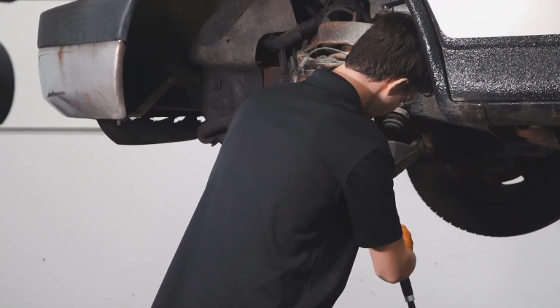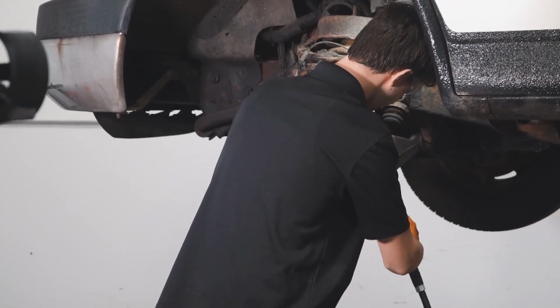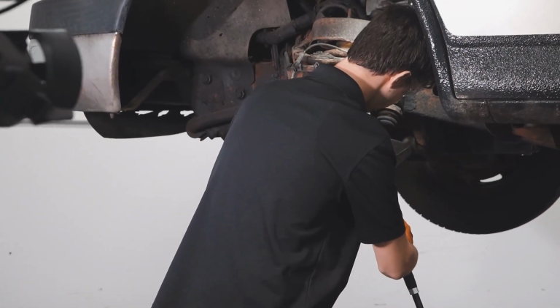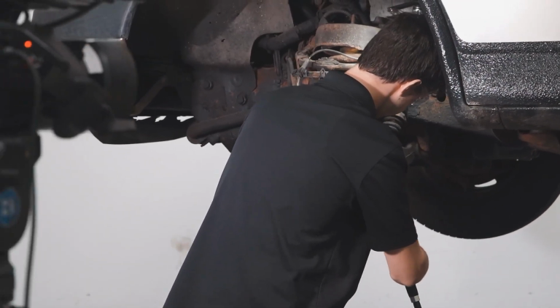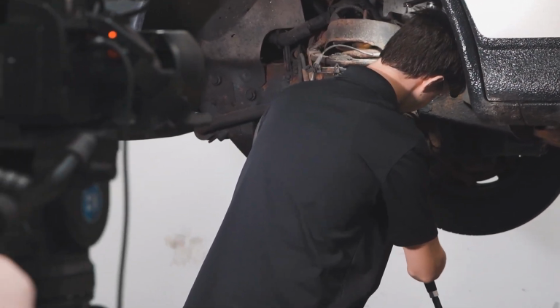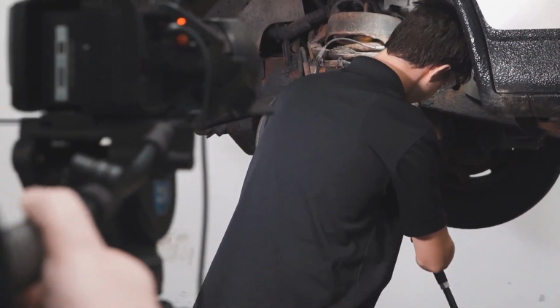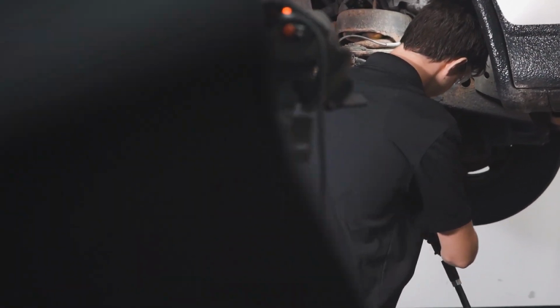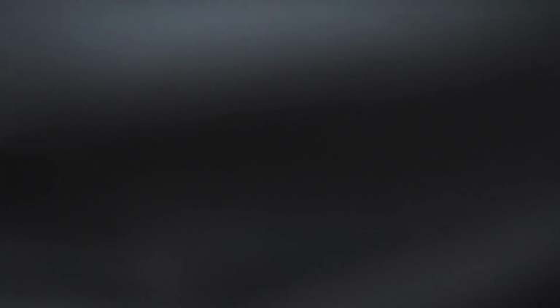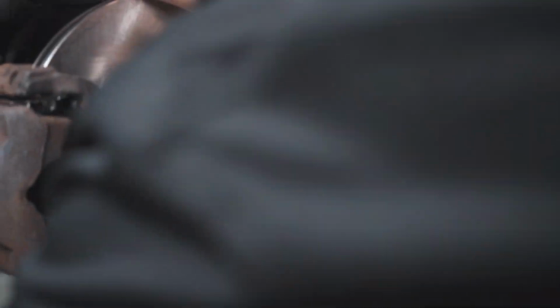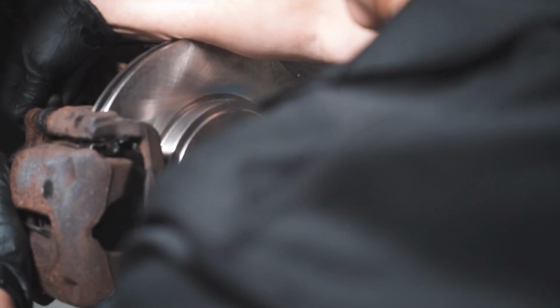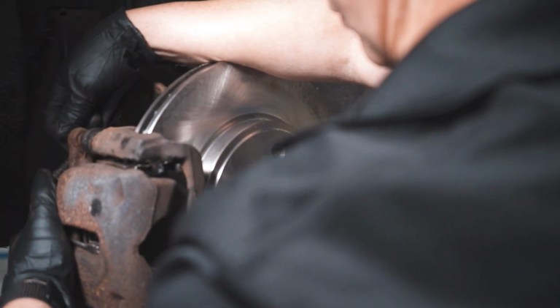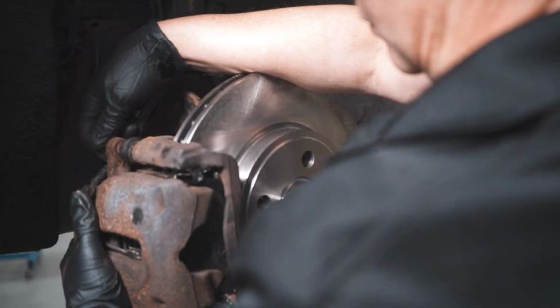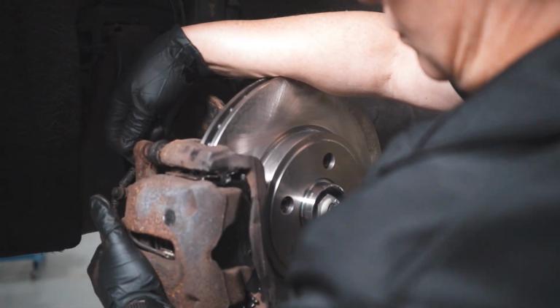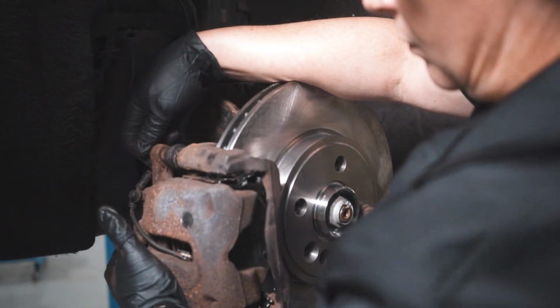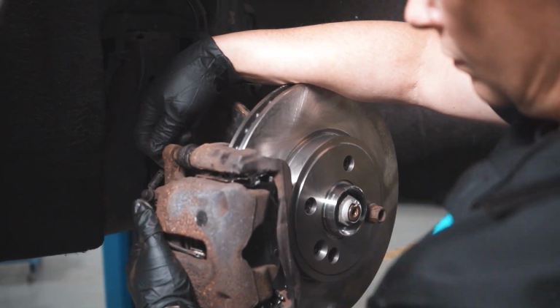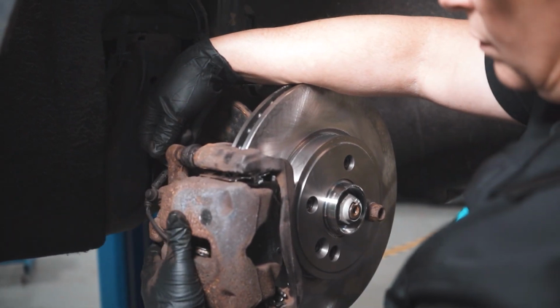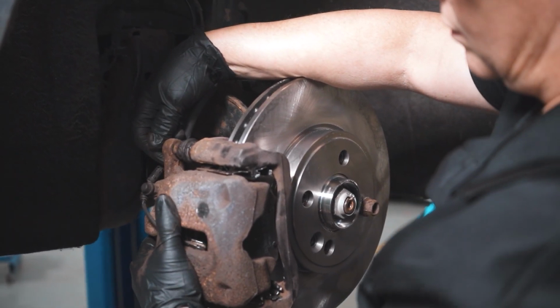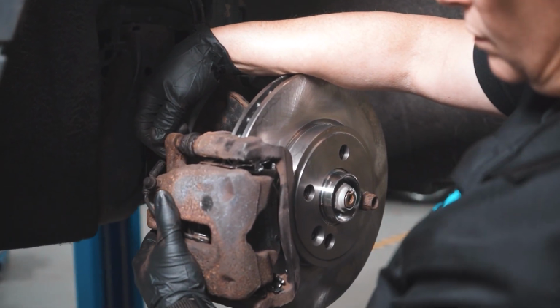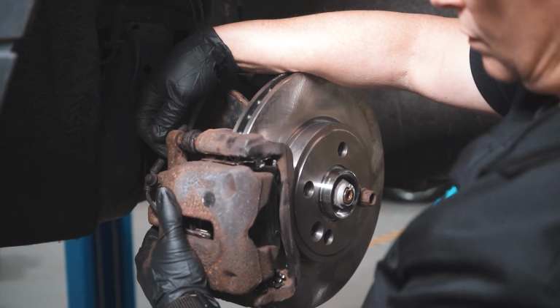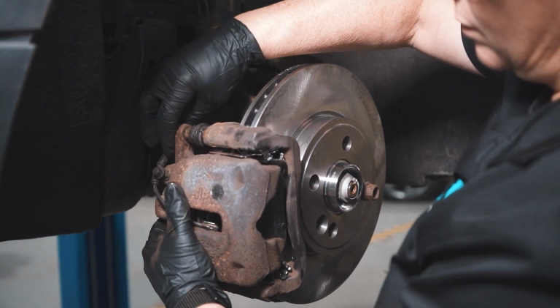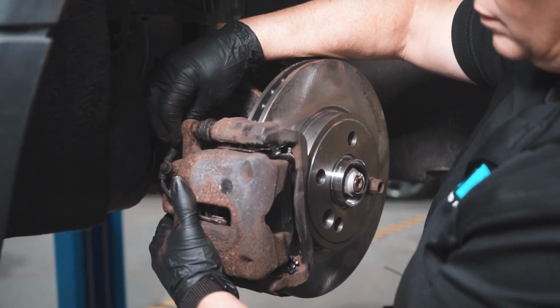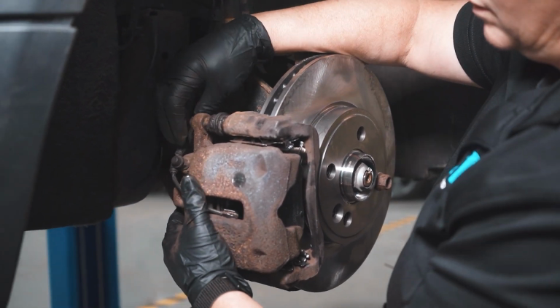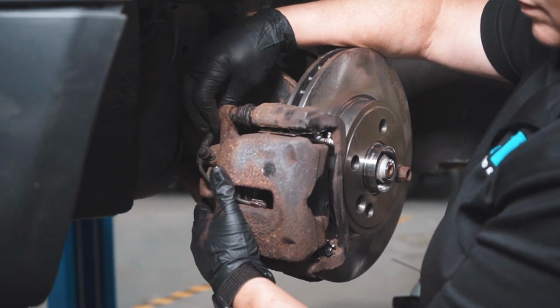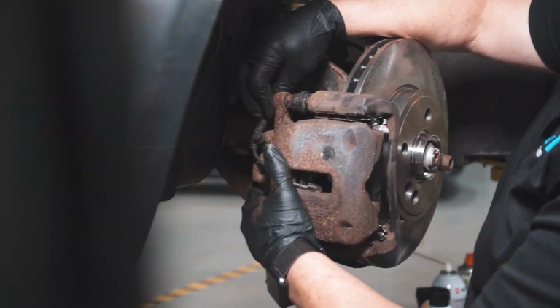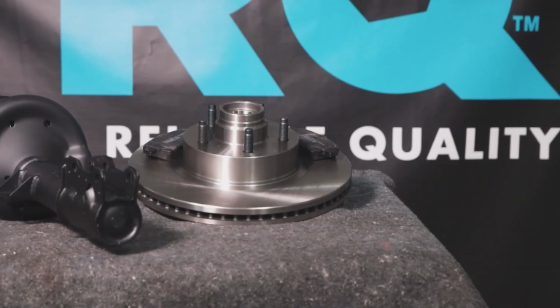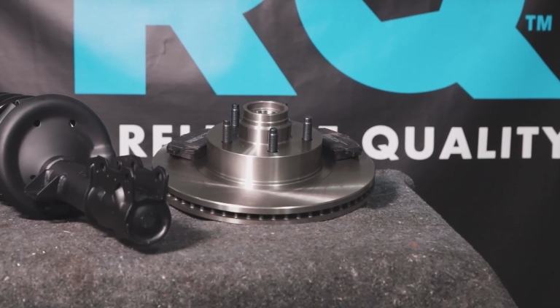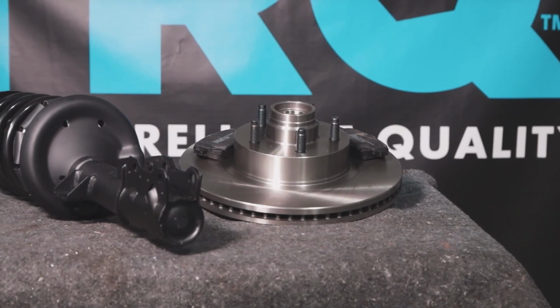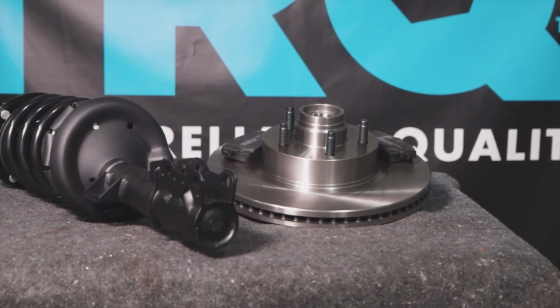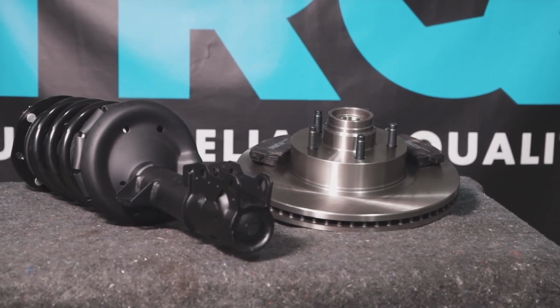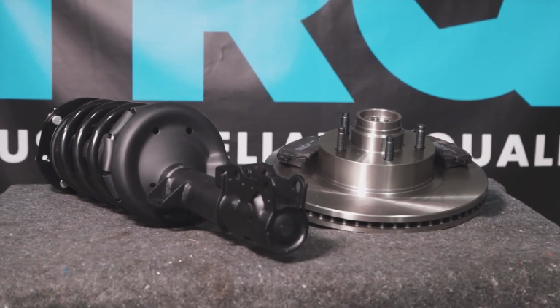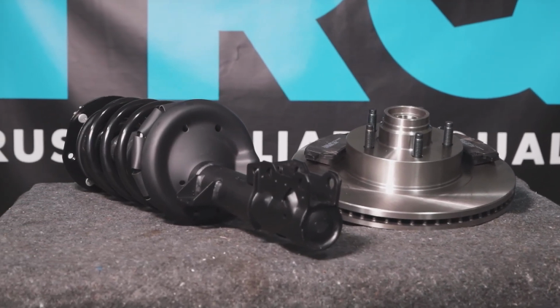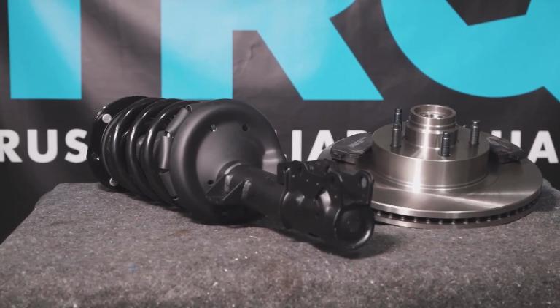When only the best will do, demand TRQ — the only company that lets you view before you do. TRQ is committed to offering the highest quality aftermarket auto parts that are engineered for peace of mind. Thanks for using and viewing with TRQ.